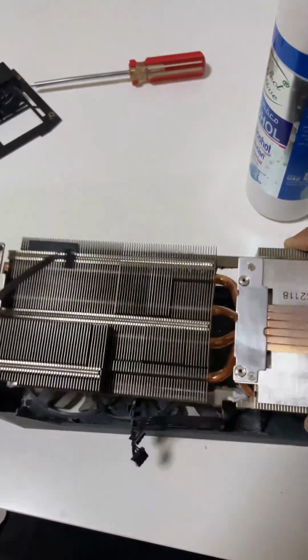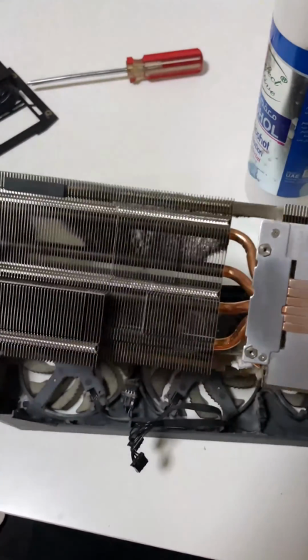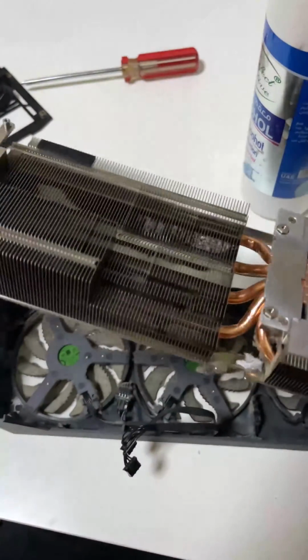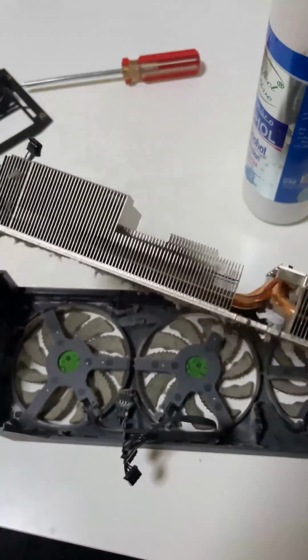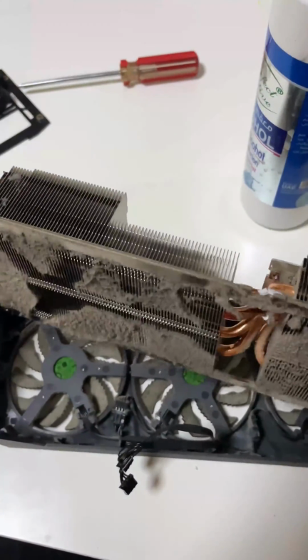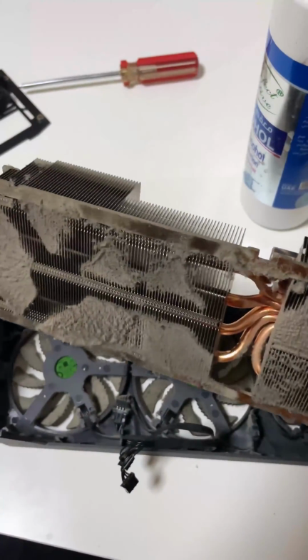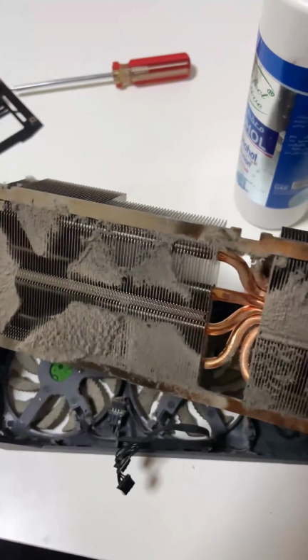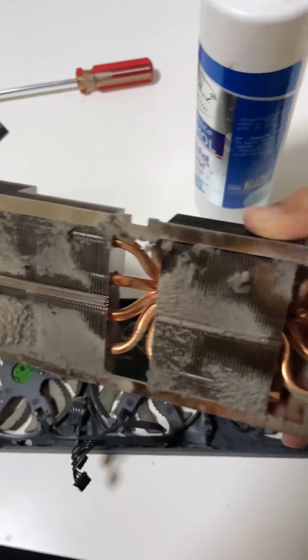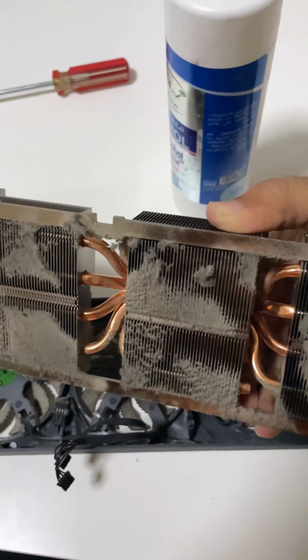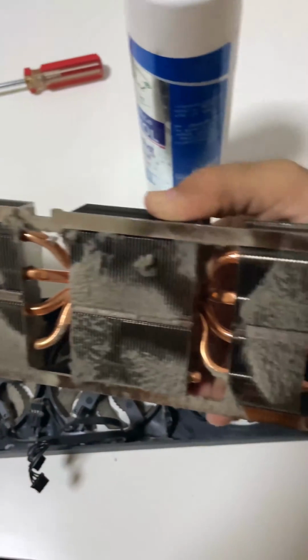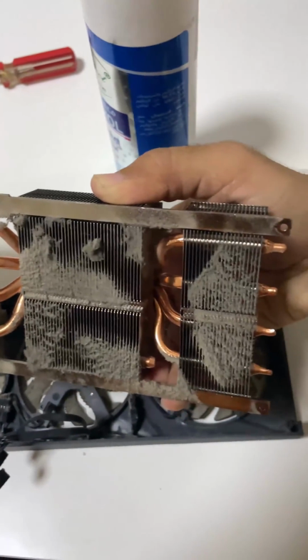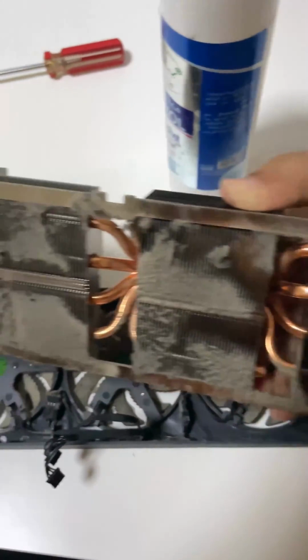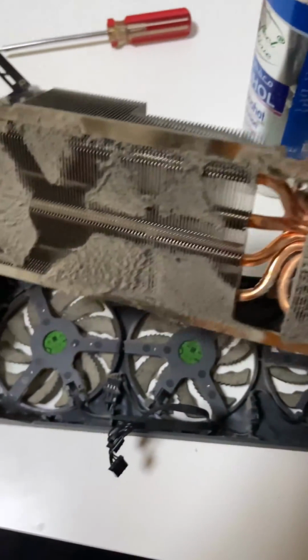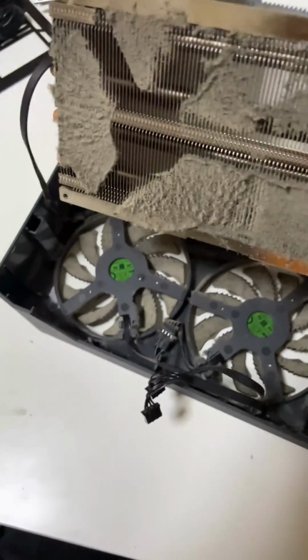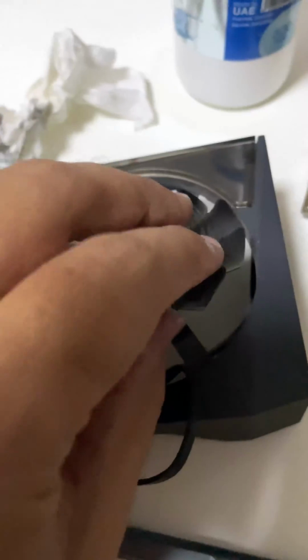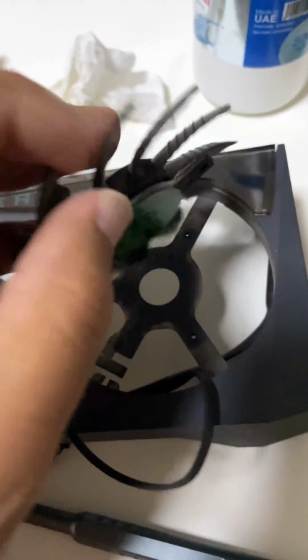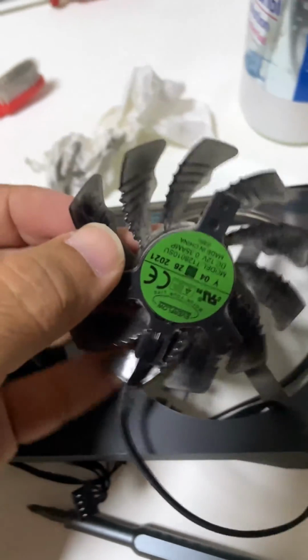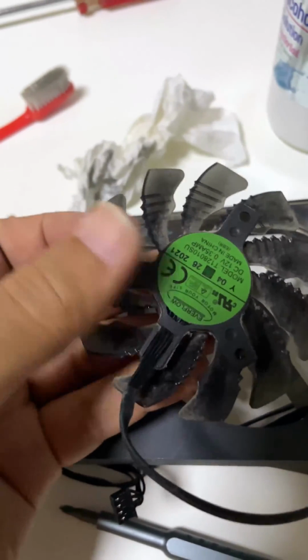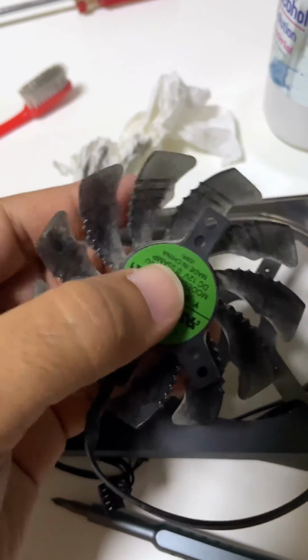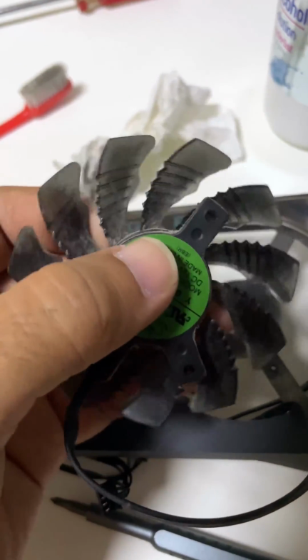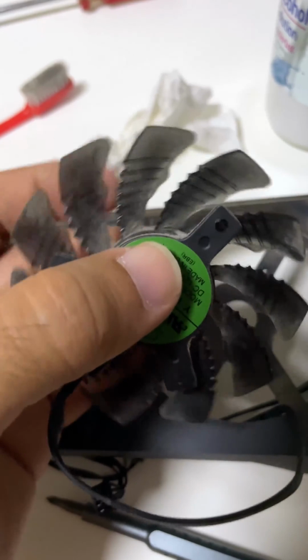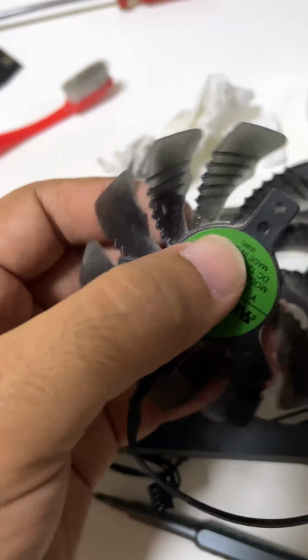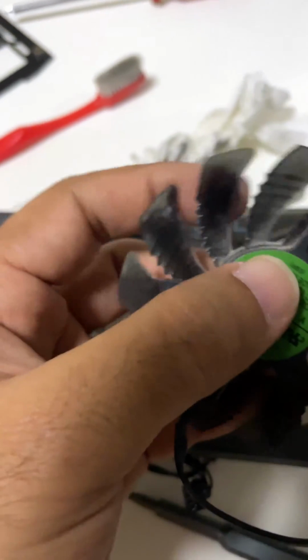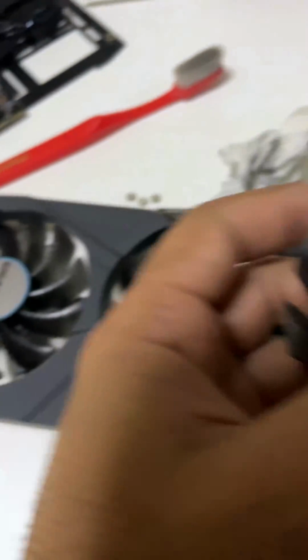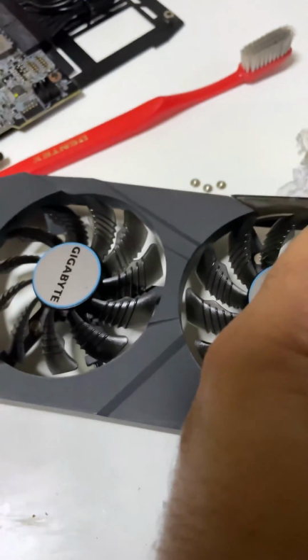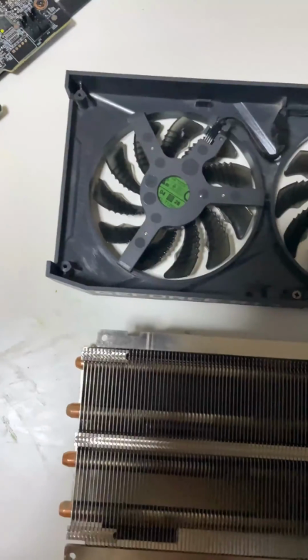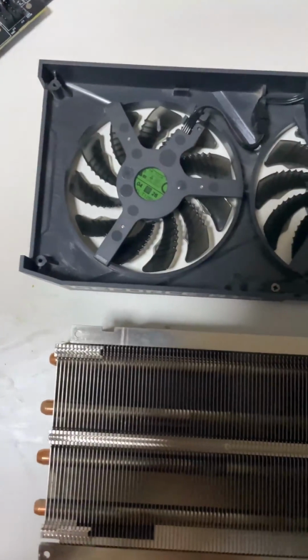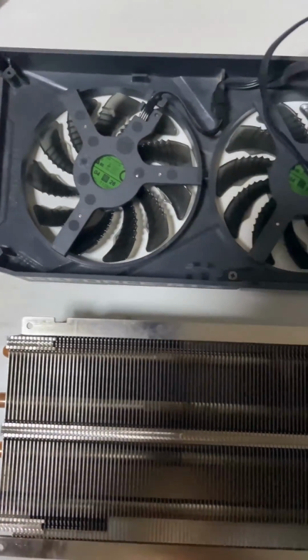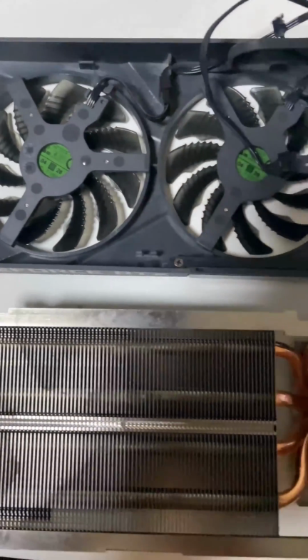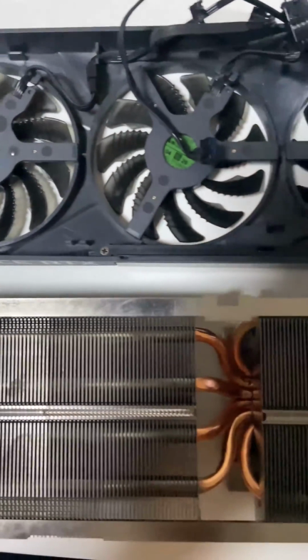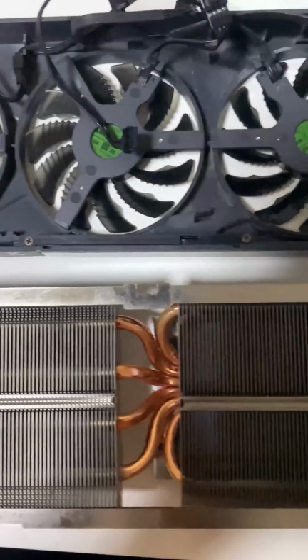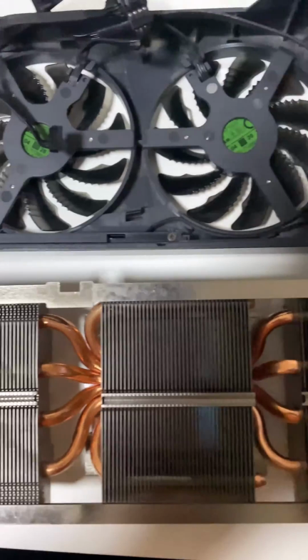Let's get to the dirty part. Eww, look at that — tons and tons of dust. Let's clean it up. Looking good baby.